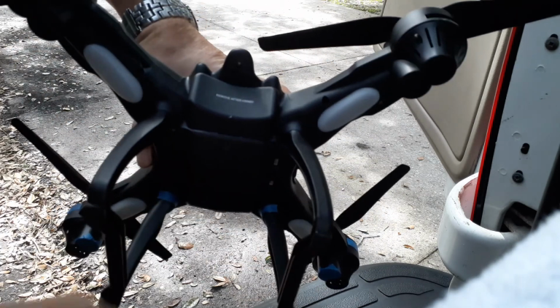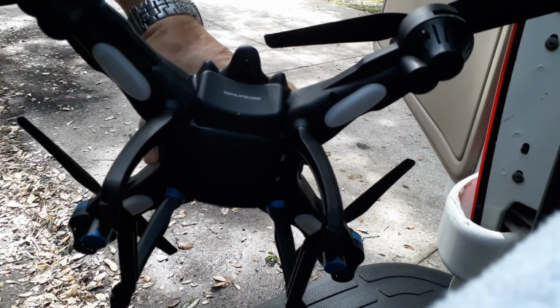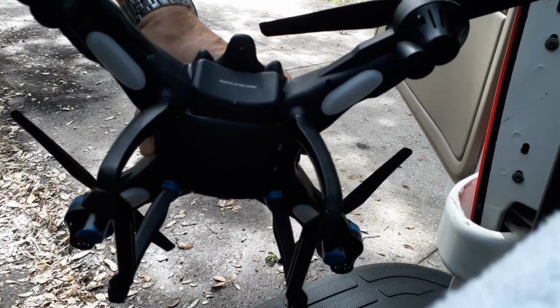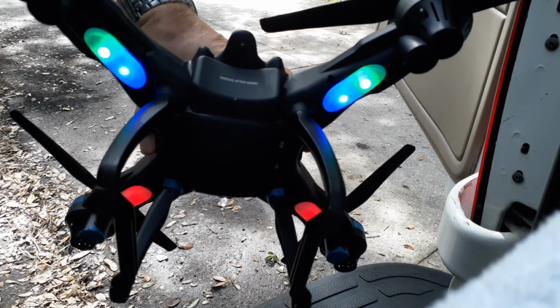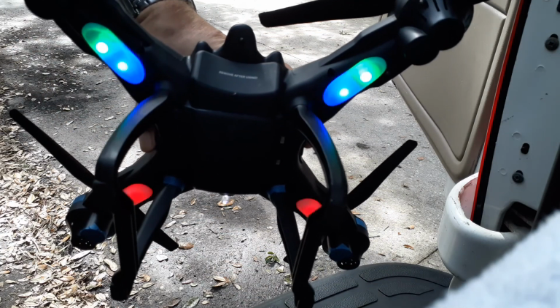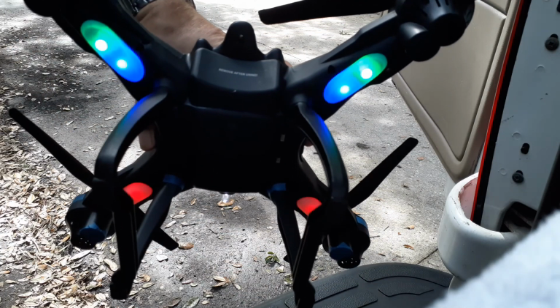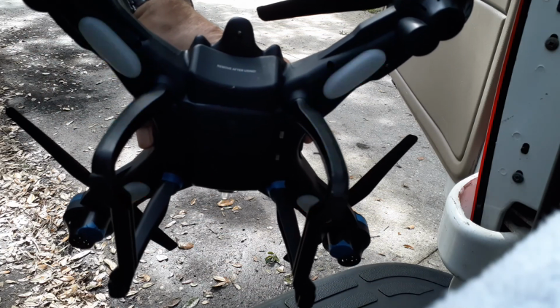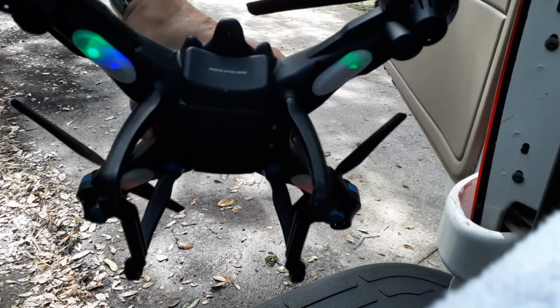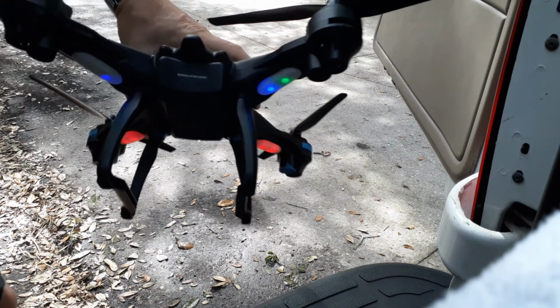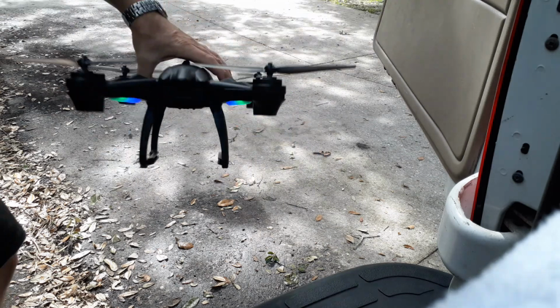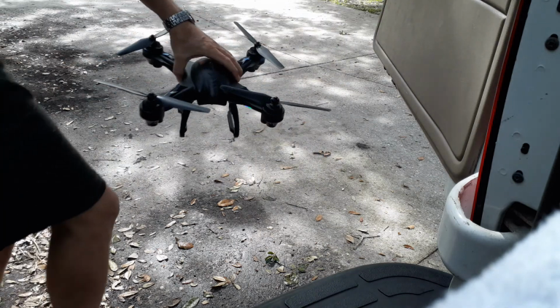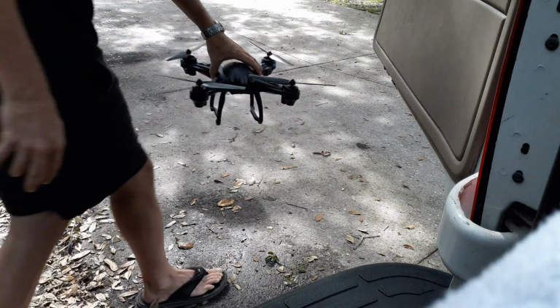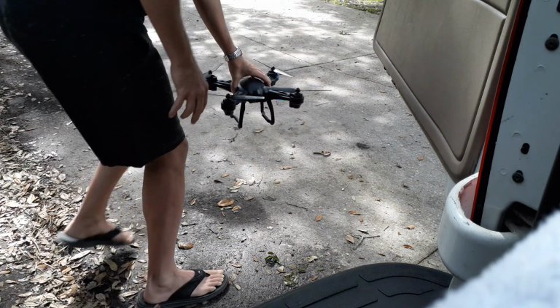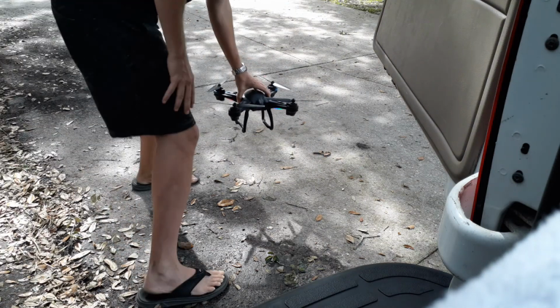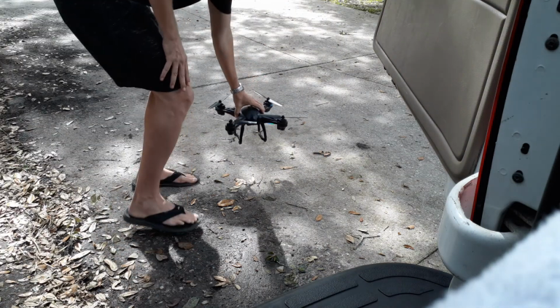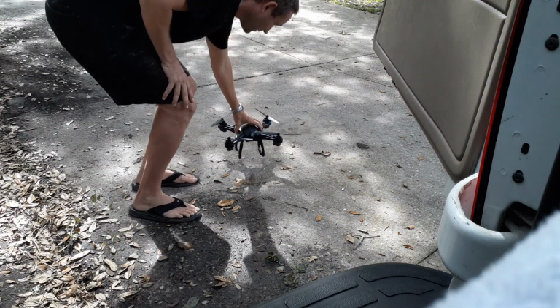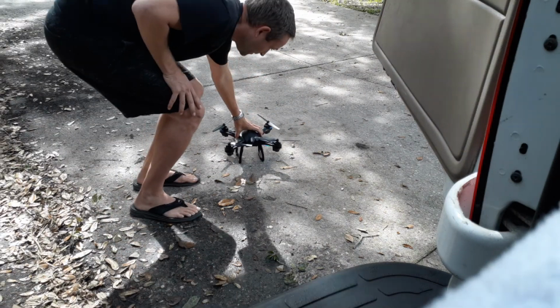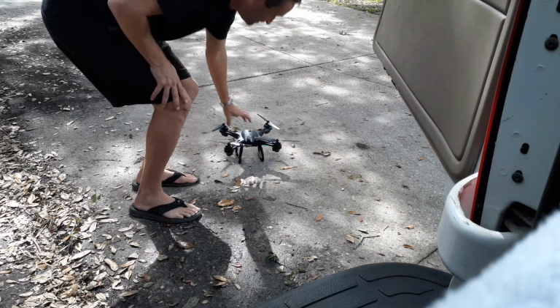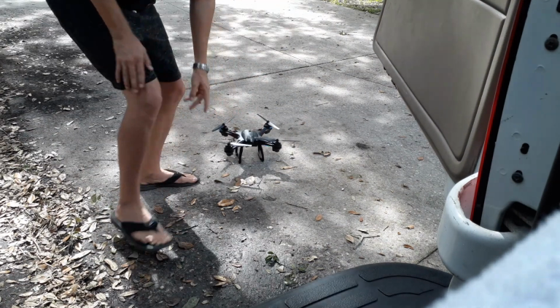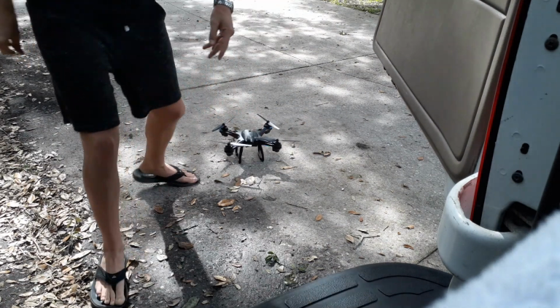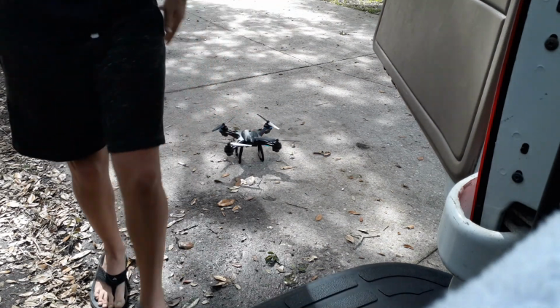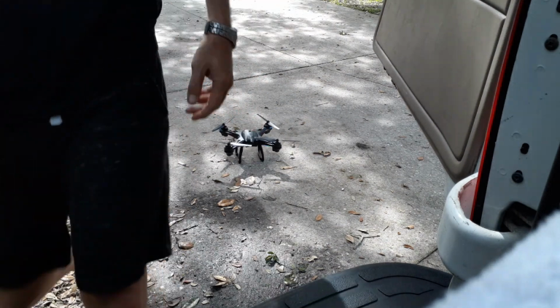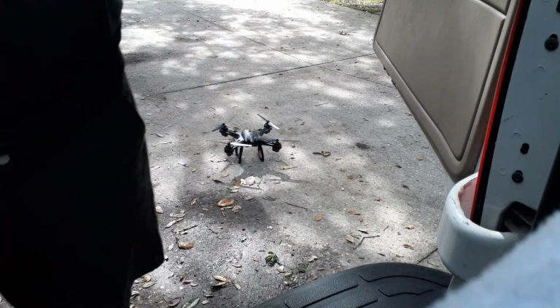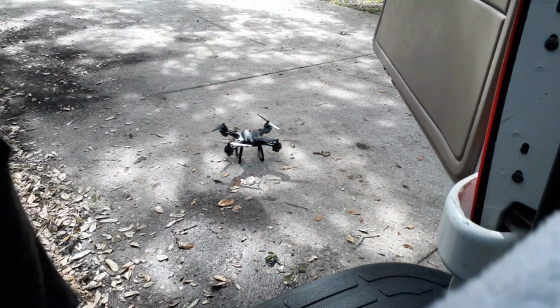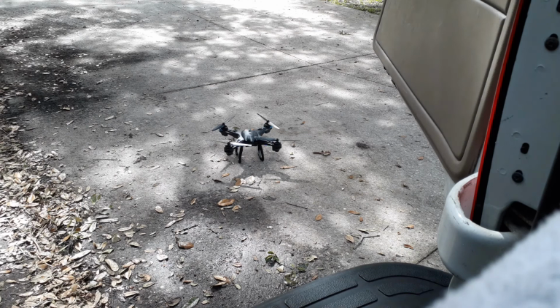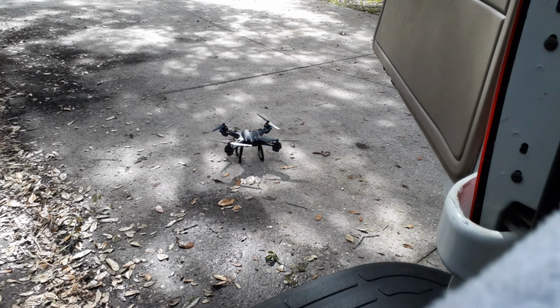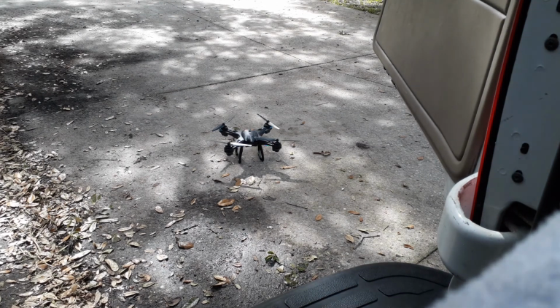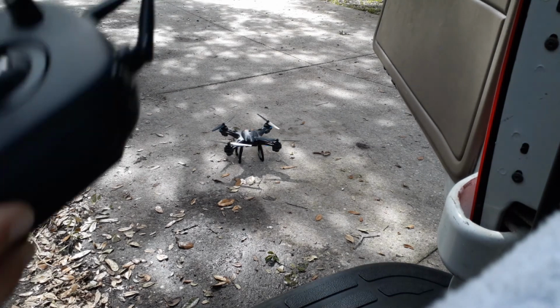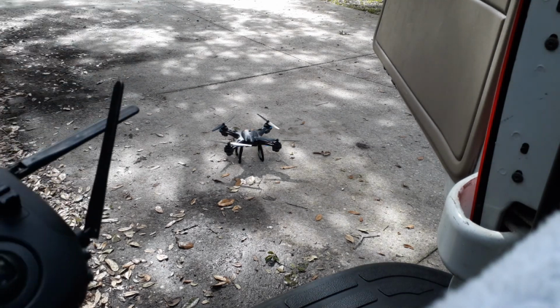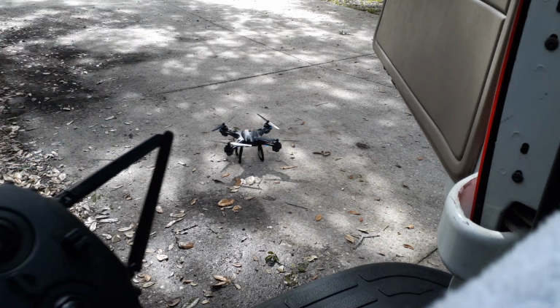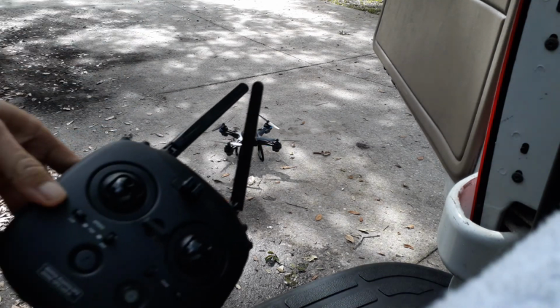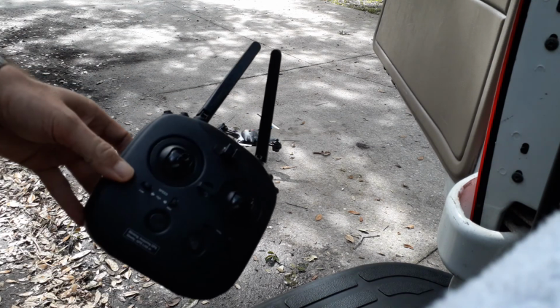Then I'm going to turn the drone on. Next, while it's sitting there, the lights are going to be blinking.